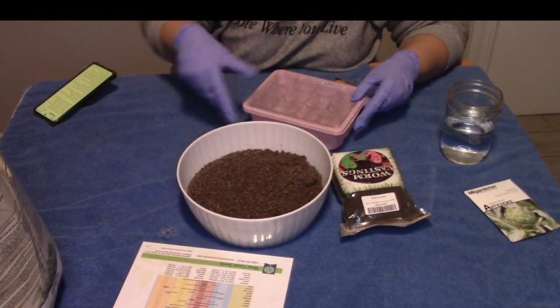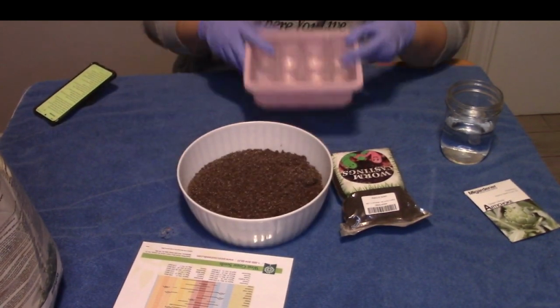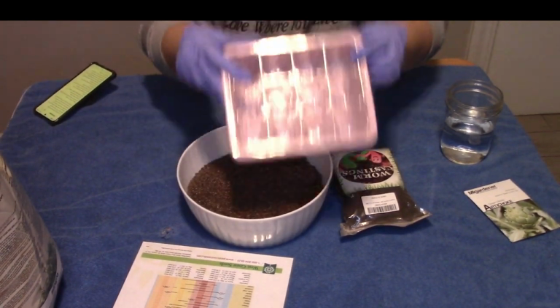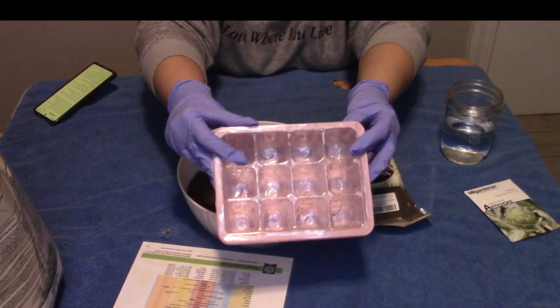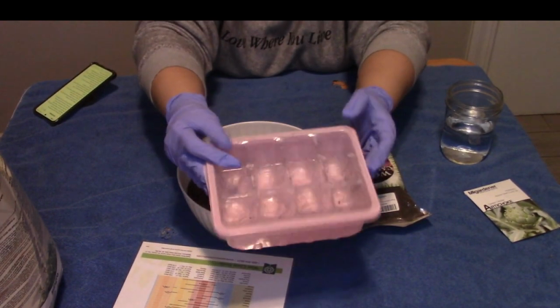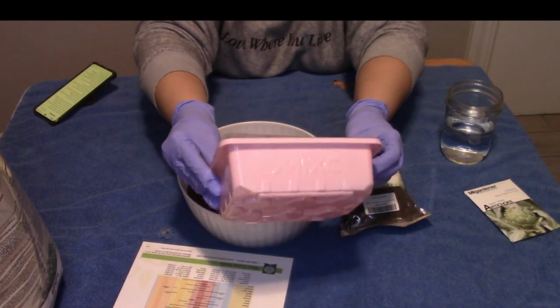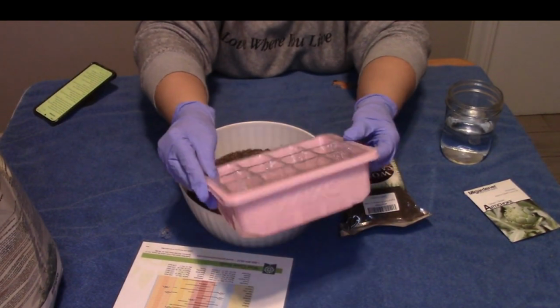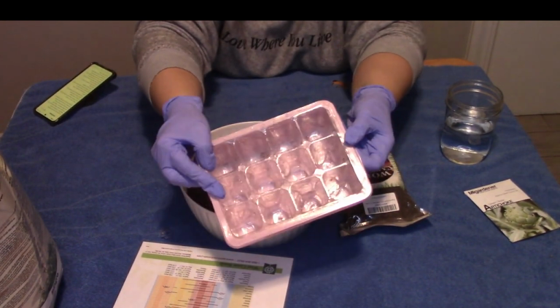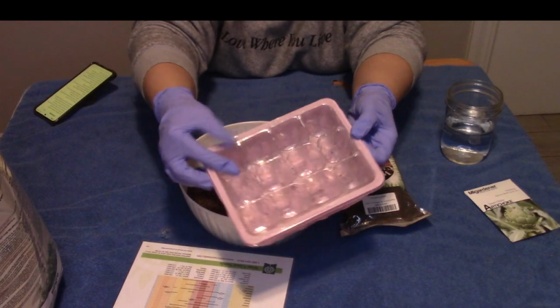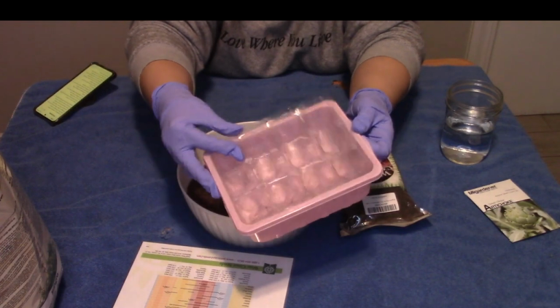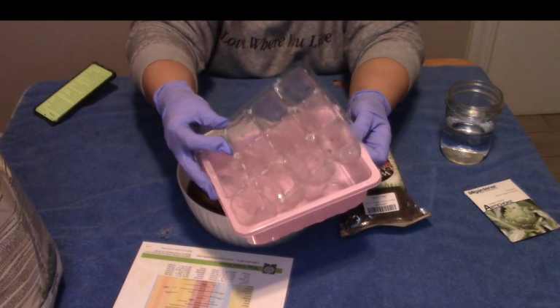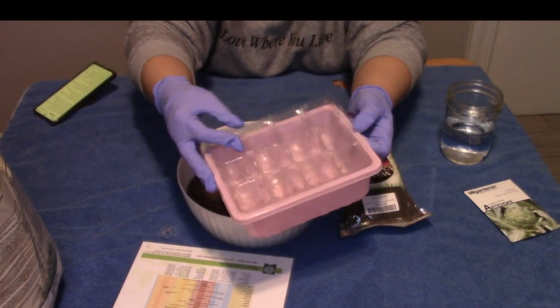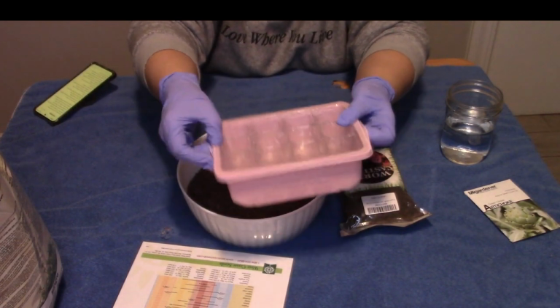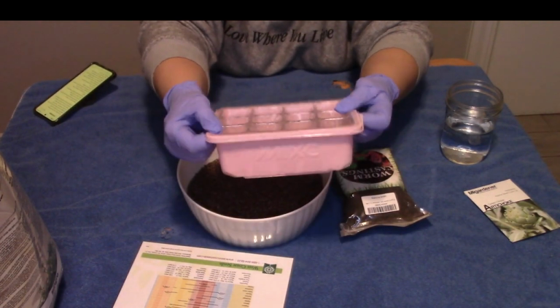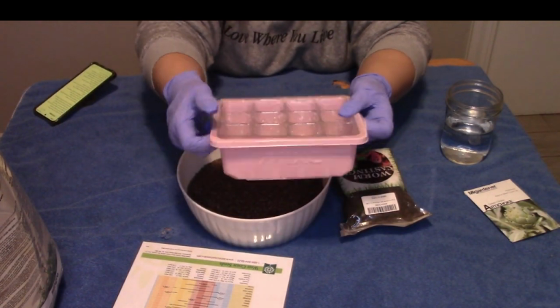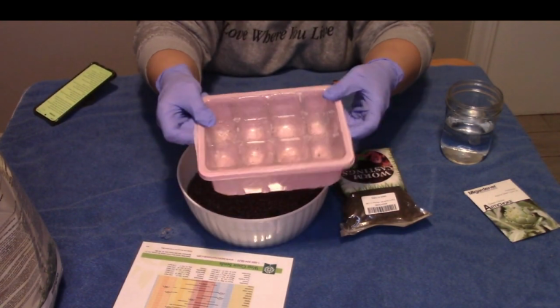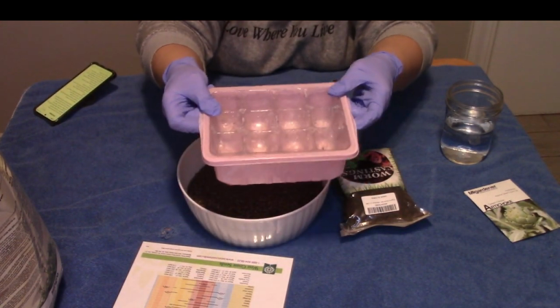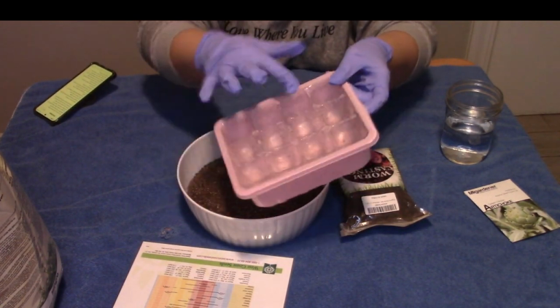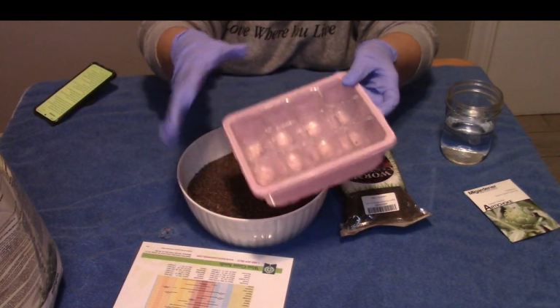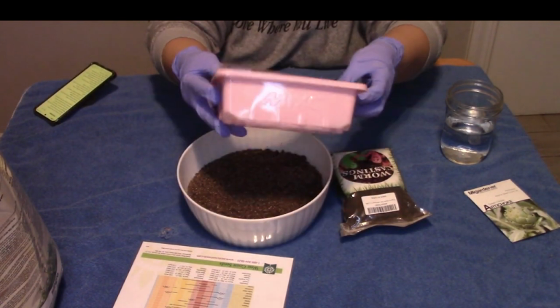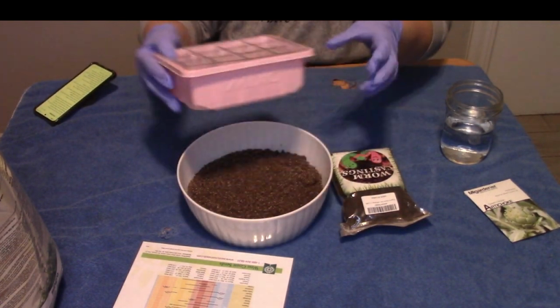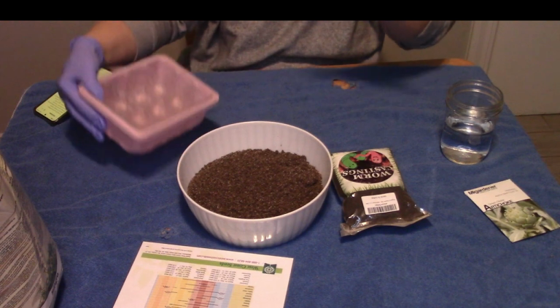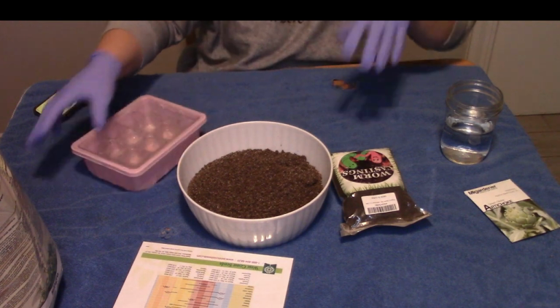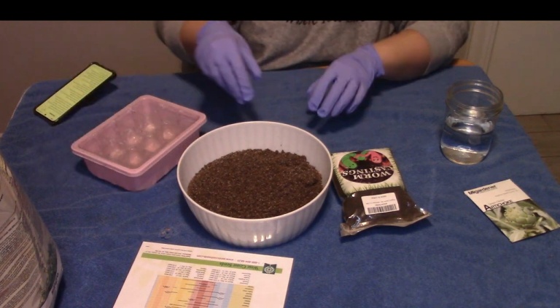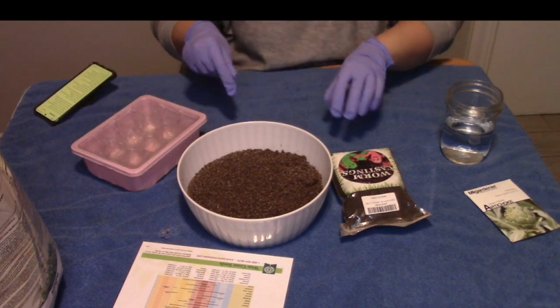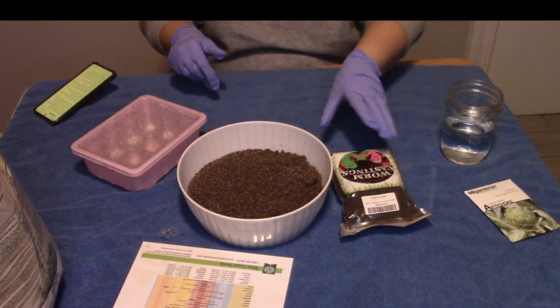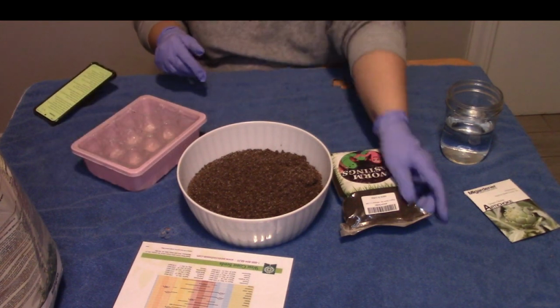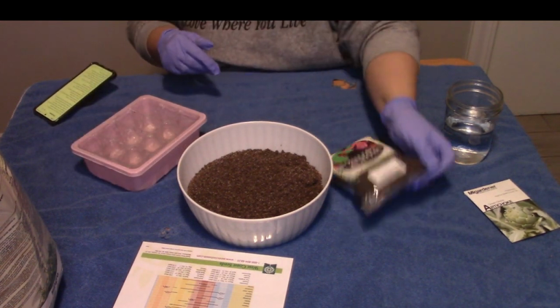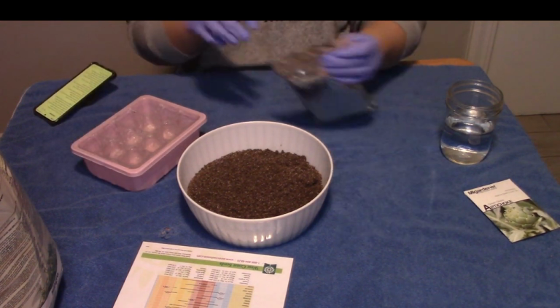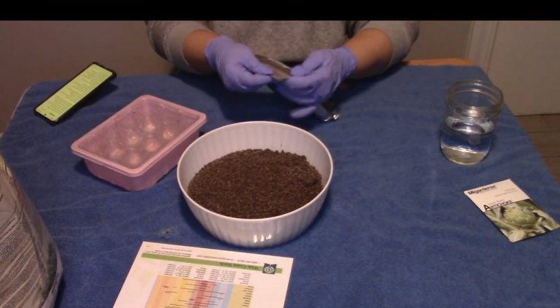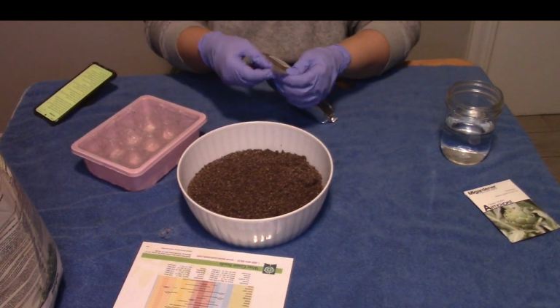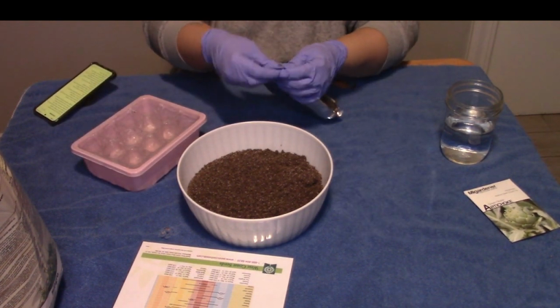Seeds already have nutrients for them to germinate, but once they get their true leaves, they really need some sort of nutrients to help keep them growing. So I'm just going to put the soil into a bowl here. I already have my little seed trays from last year — I washed them out really well. You want to make sure they're free of different bacteria so your seeds can have a fighting chance.